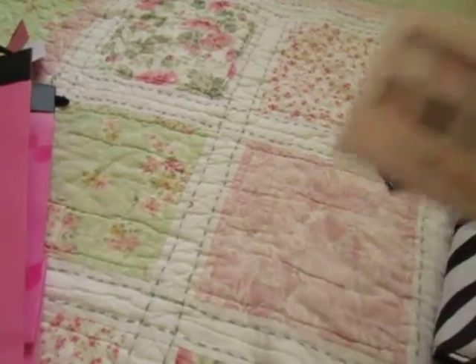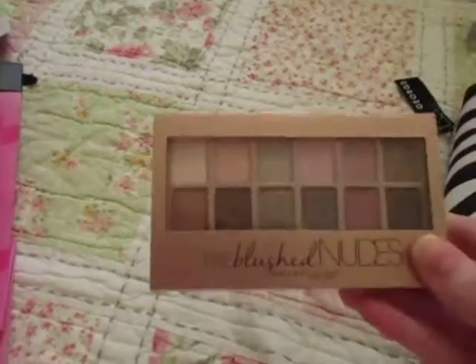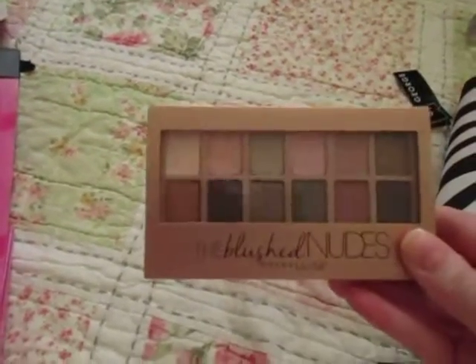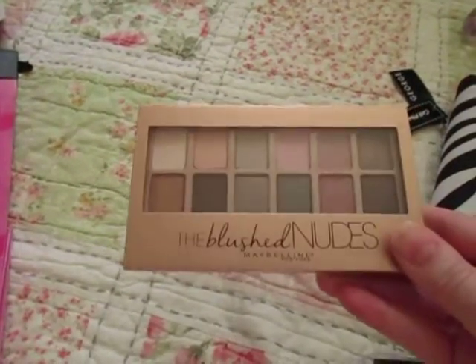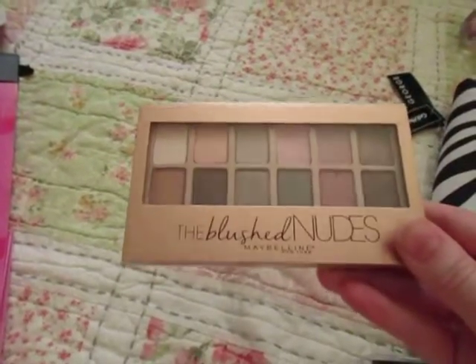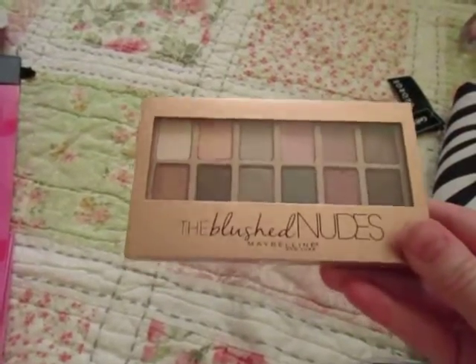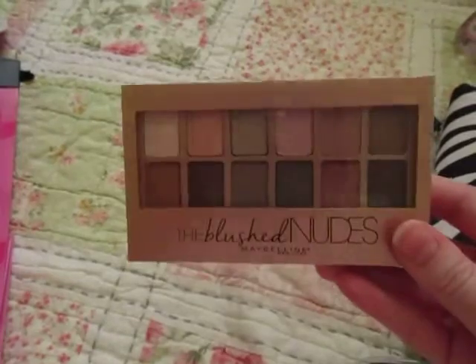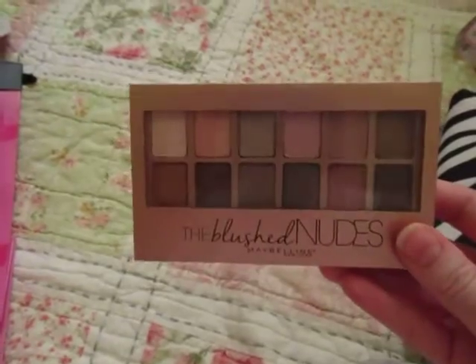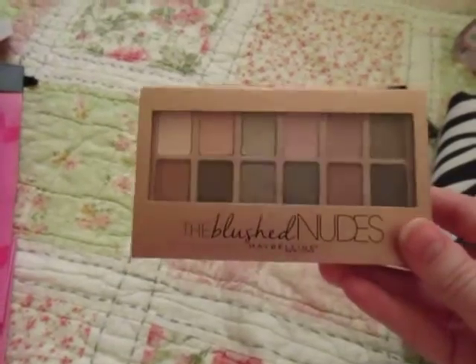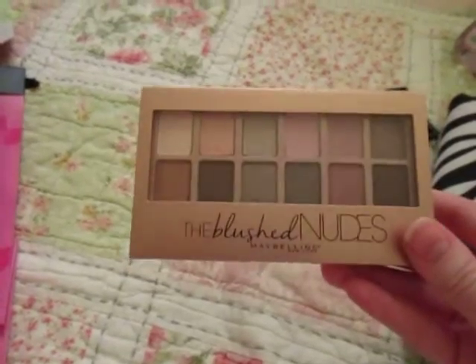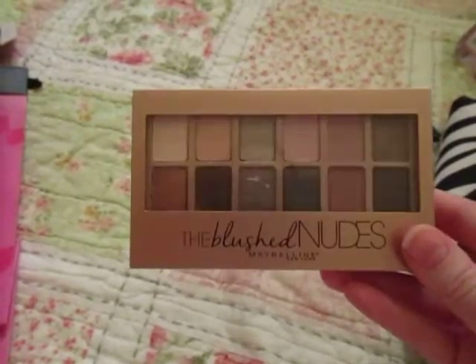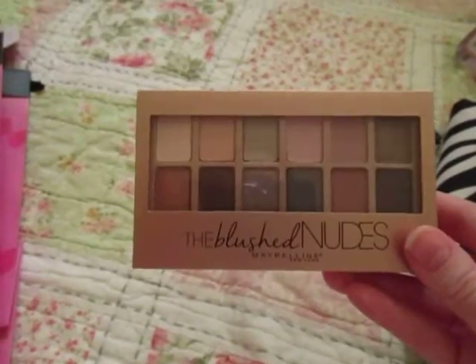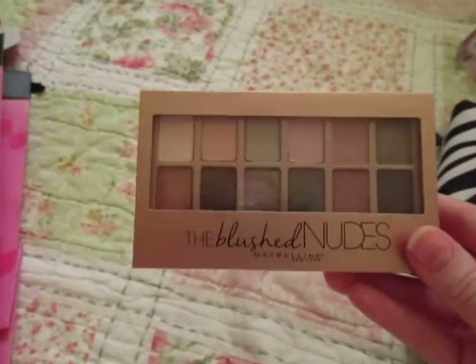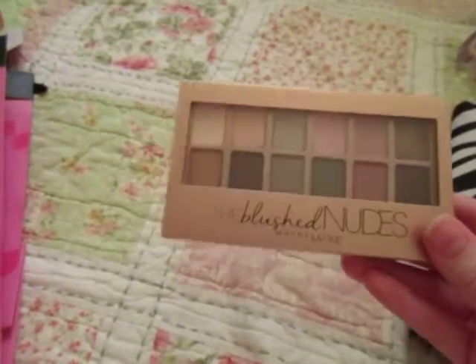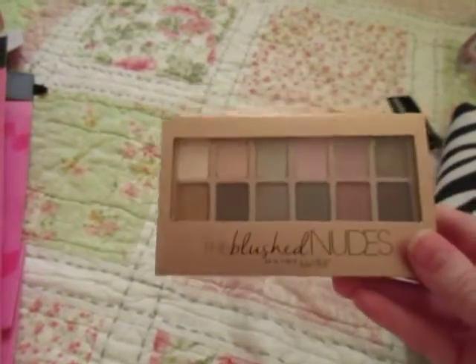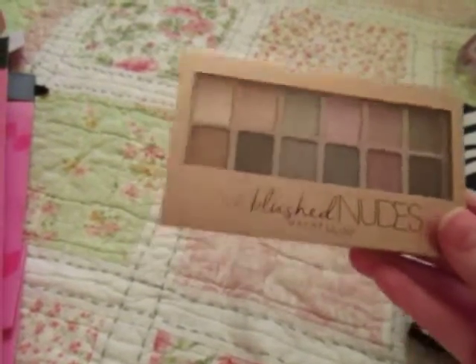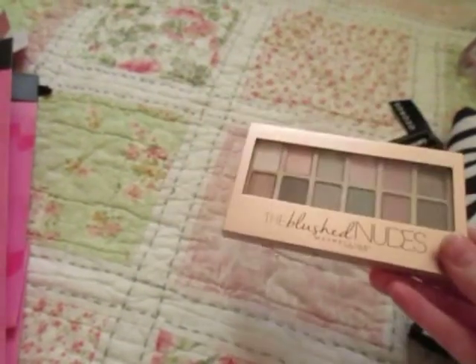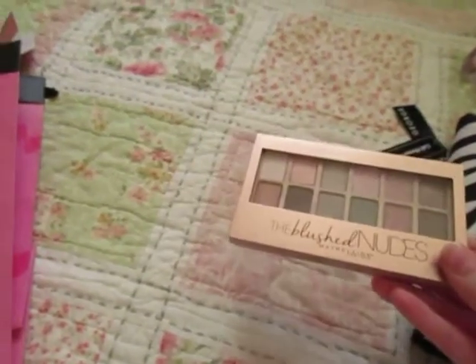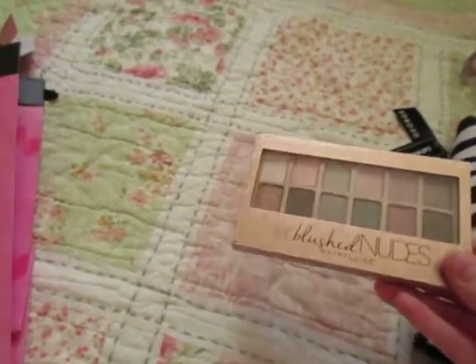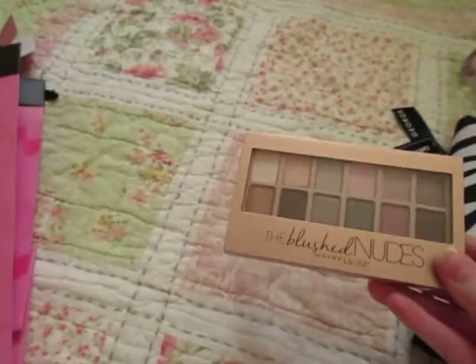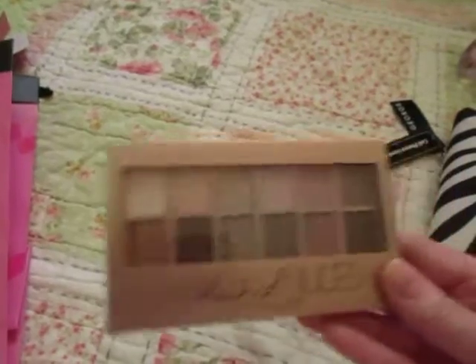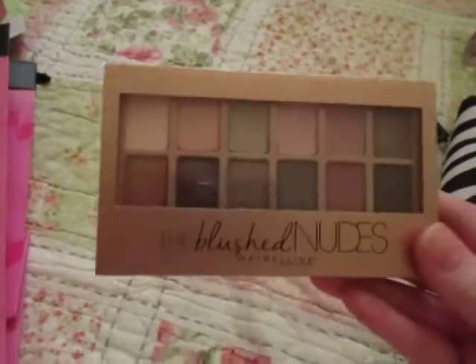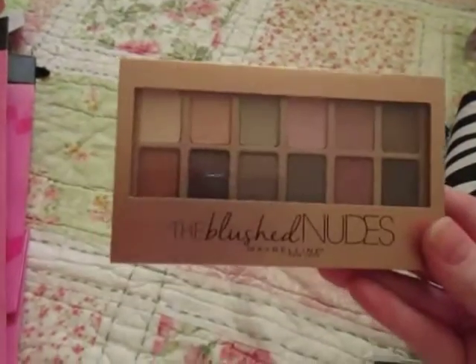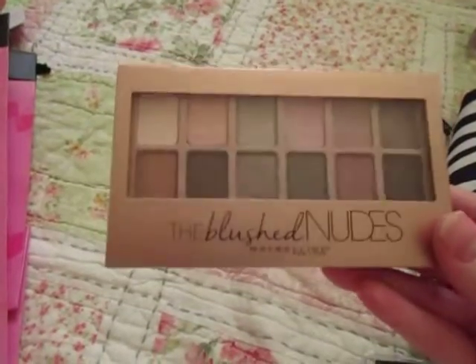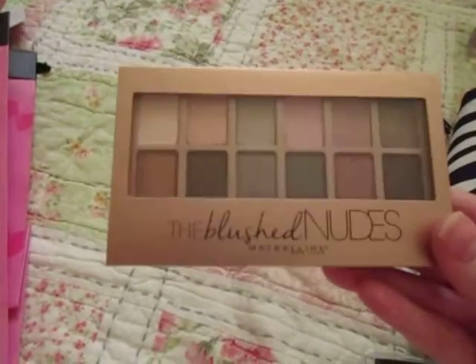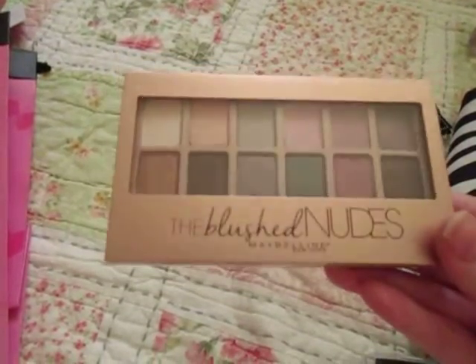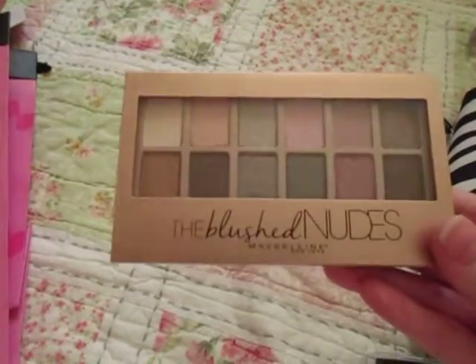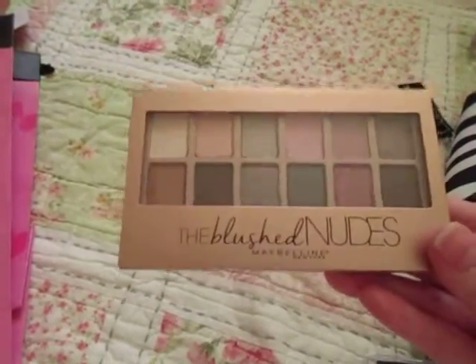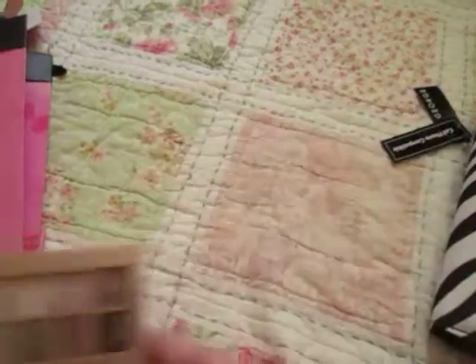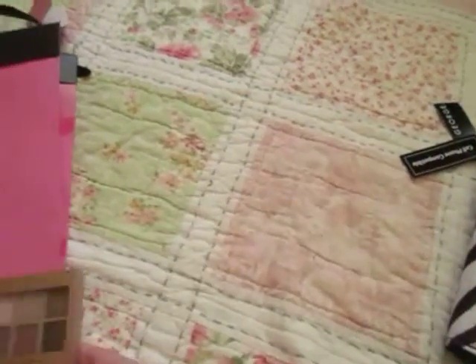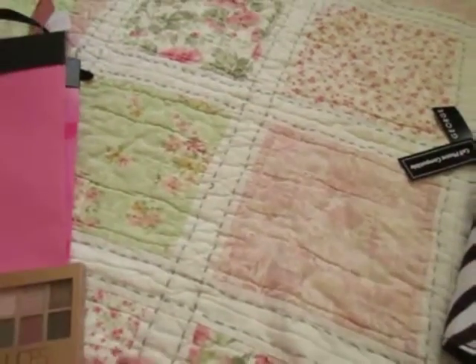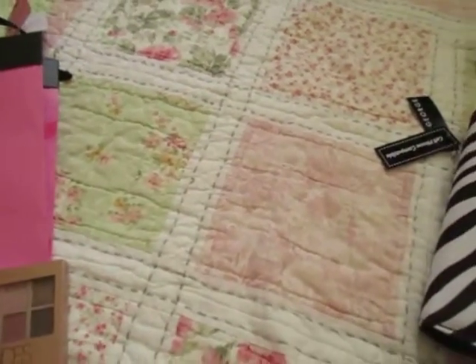I got her the Maybelline Blush Nudes Palette. She had been looking for this — she could only find the smokes and the regular nudes, I think. So I picked this up for her at Walmart.